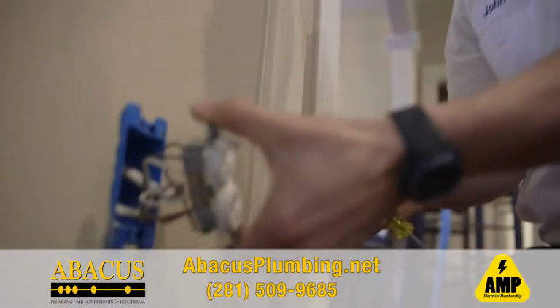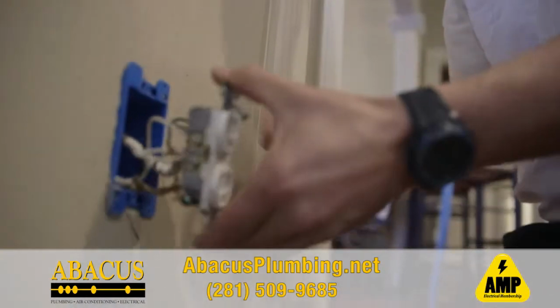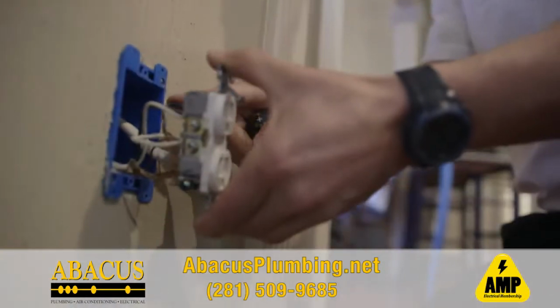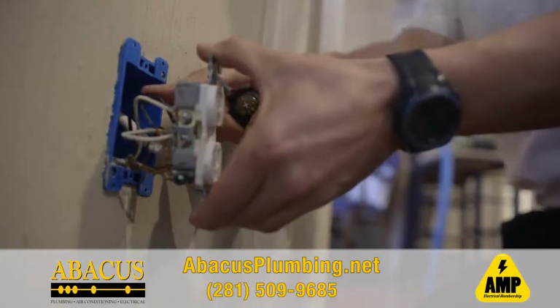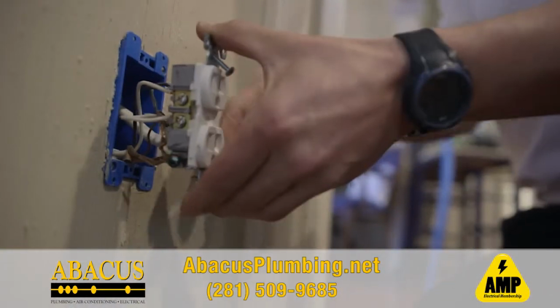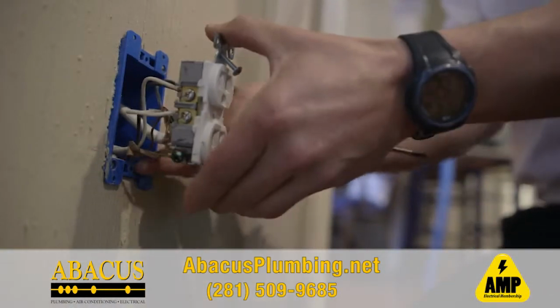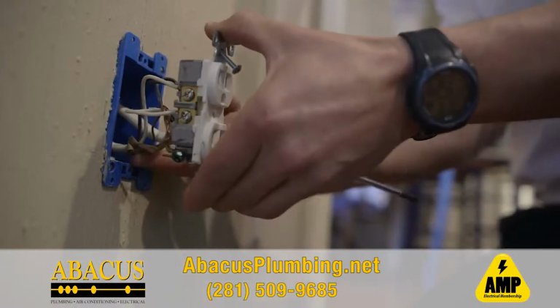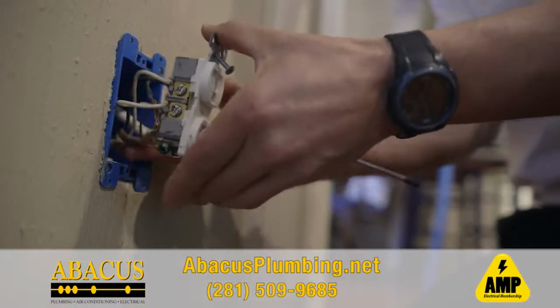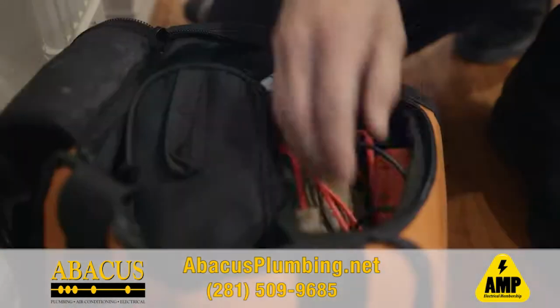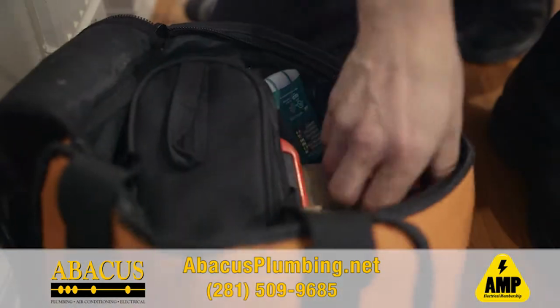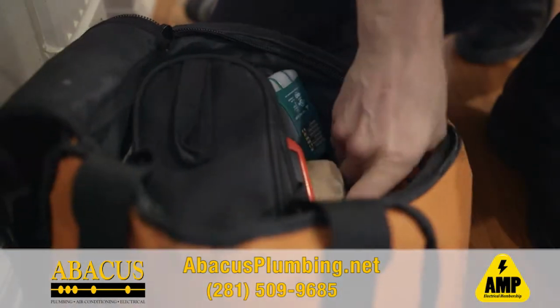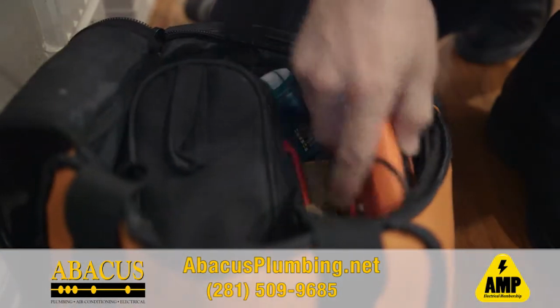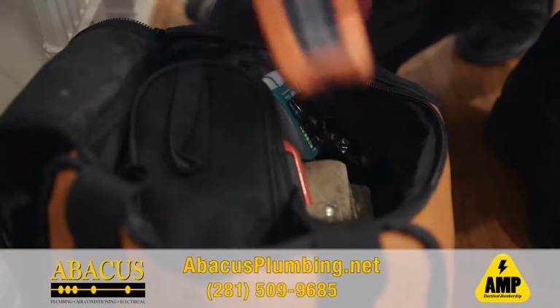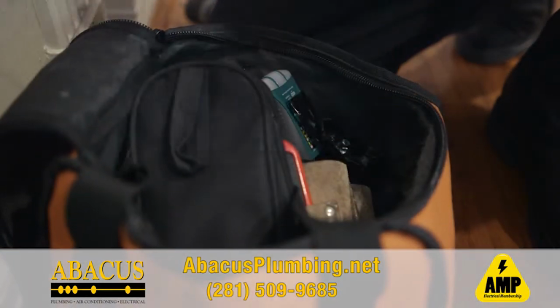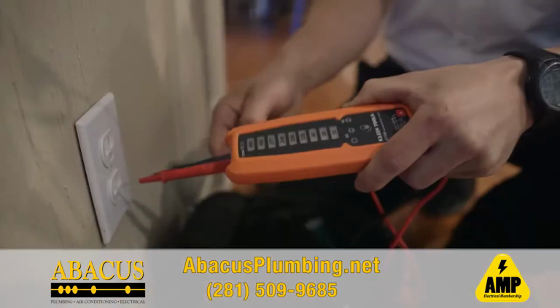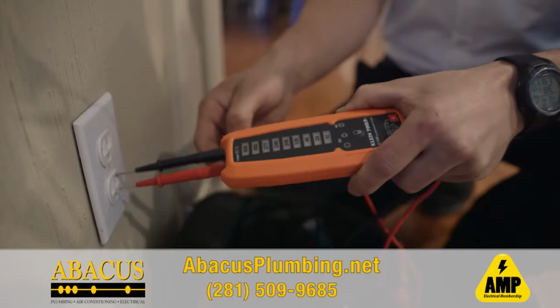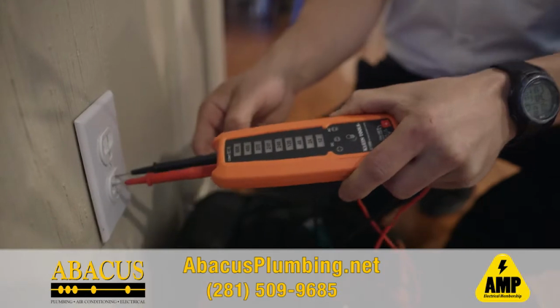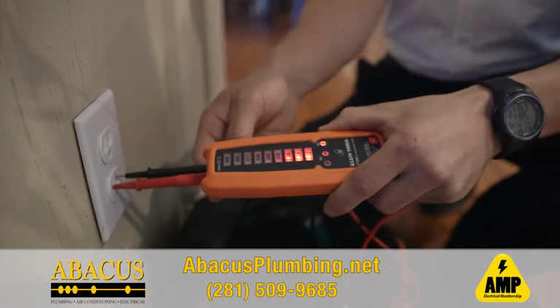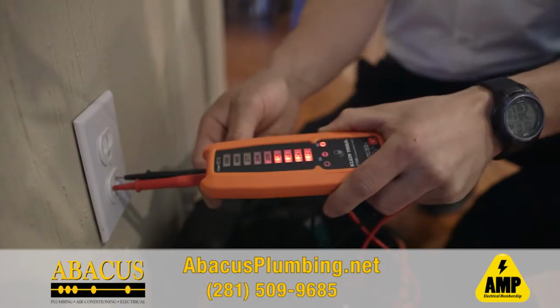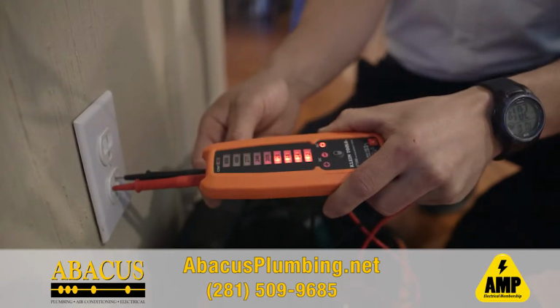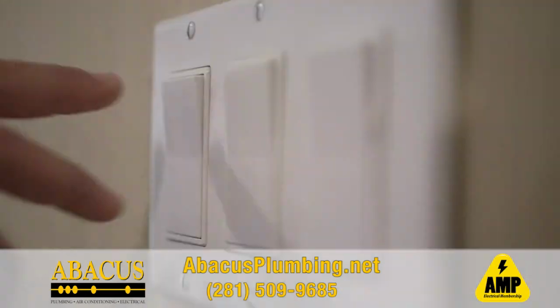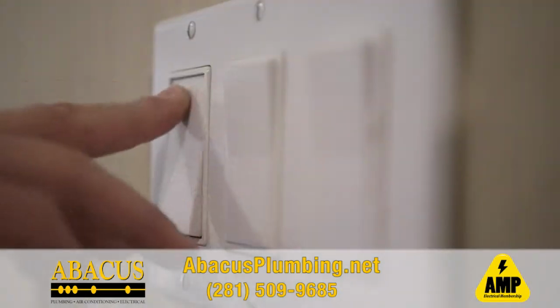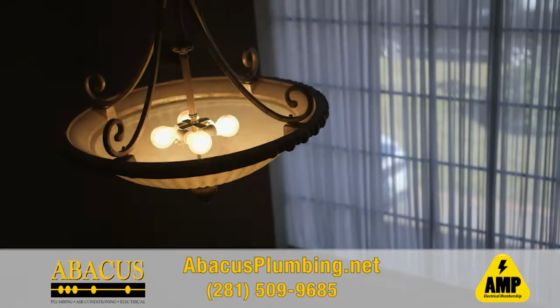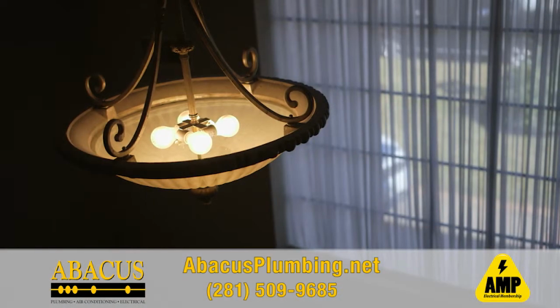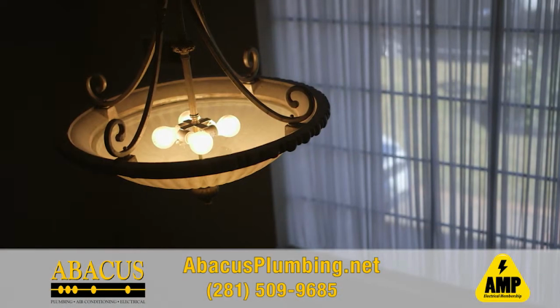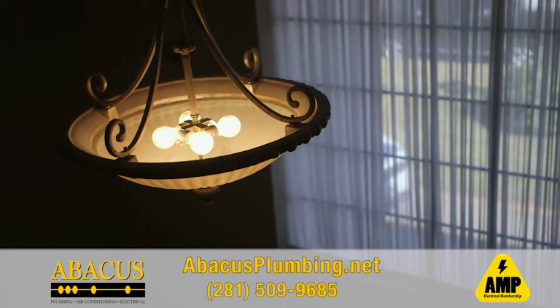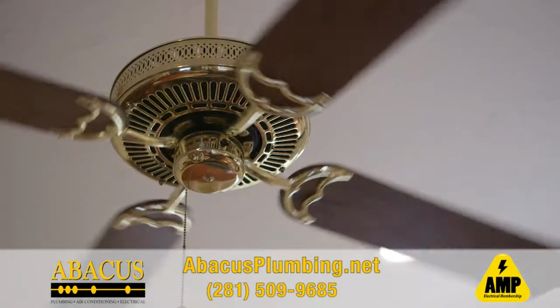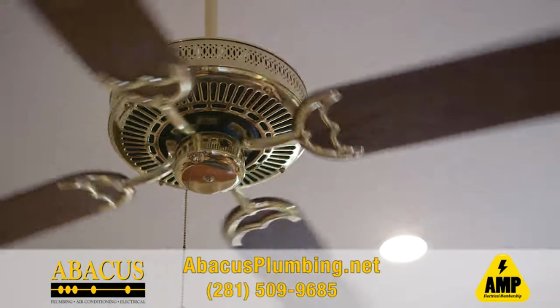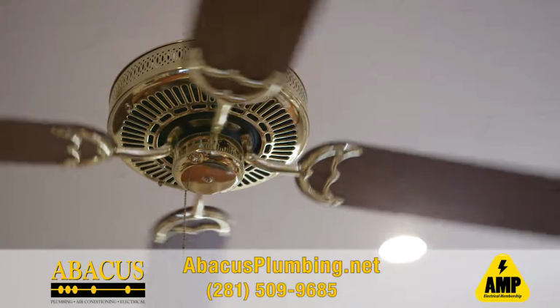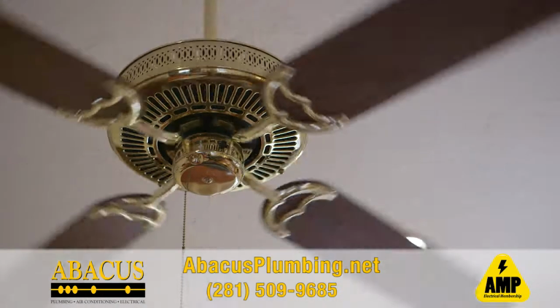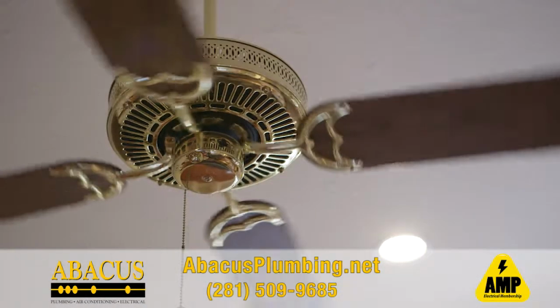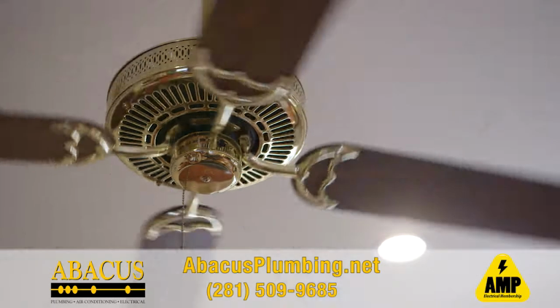We also check for polarity or reverse polarity to make sure that the hot and neutral are in the right place, and that there's proper grounding. We do a visual inspection of all your lights and fans in your house.